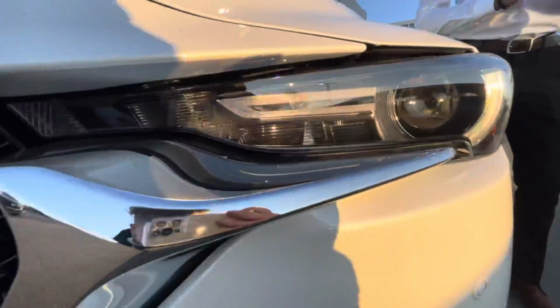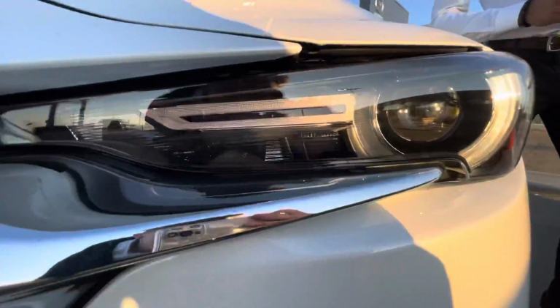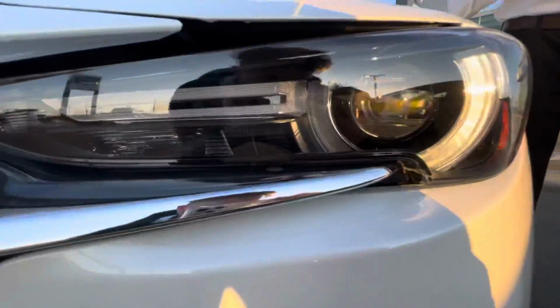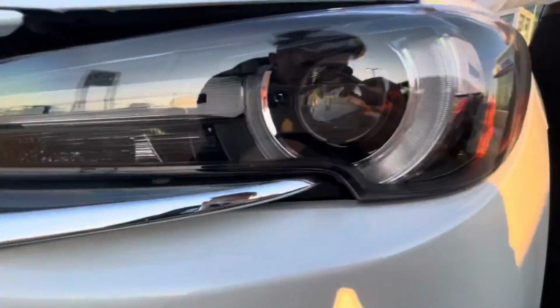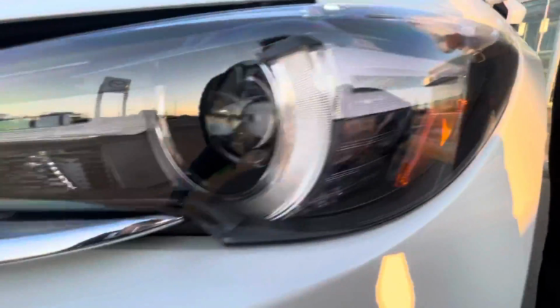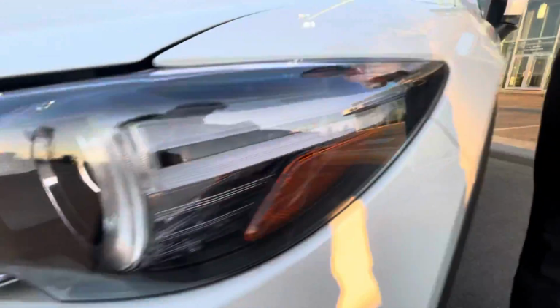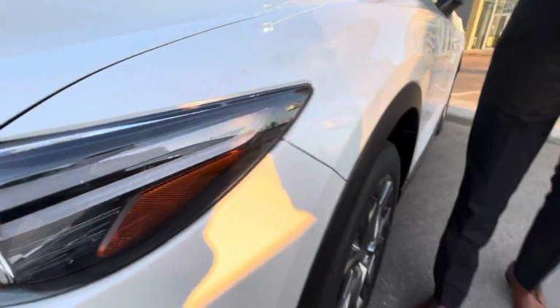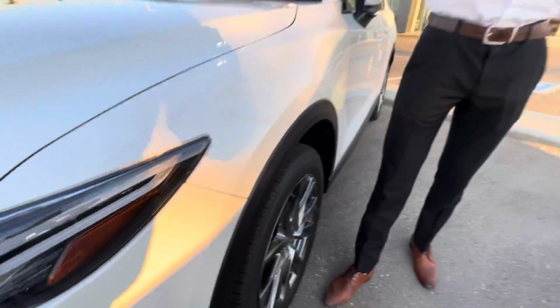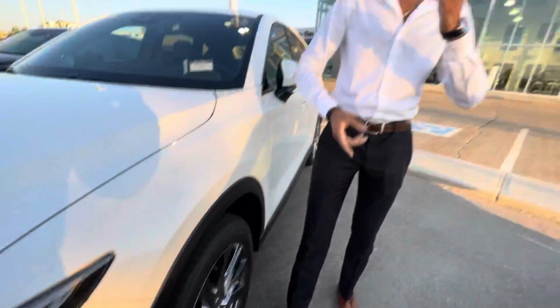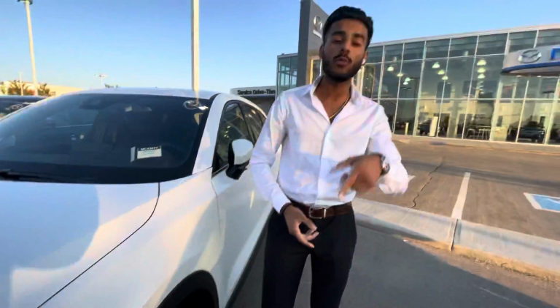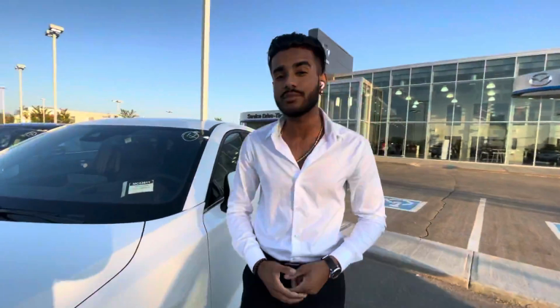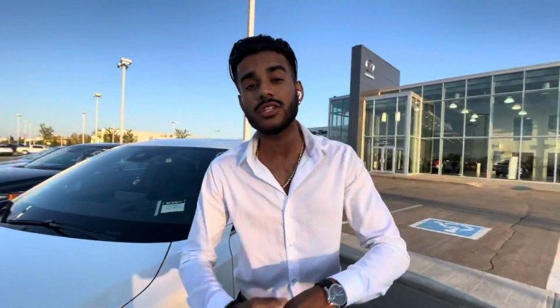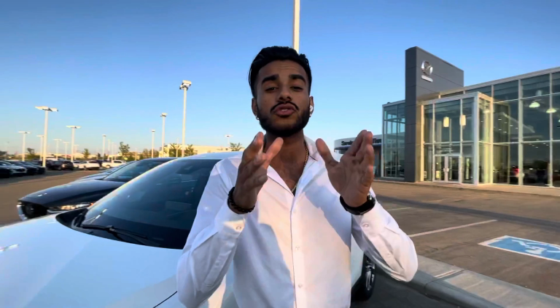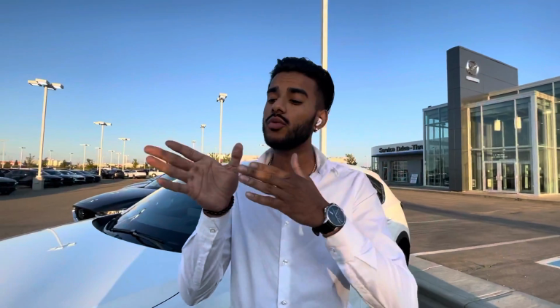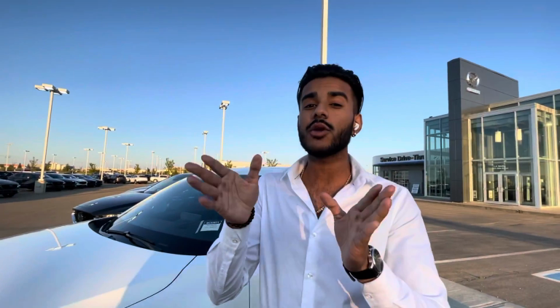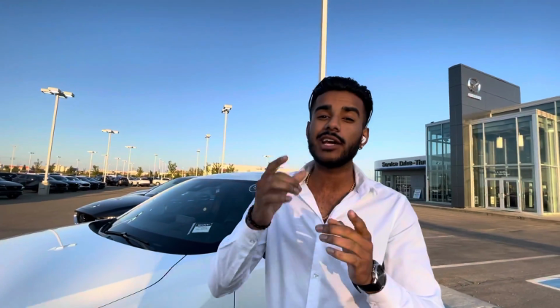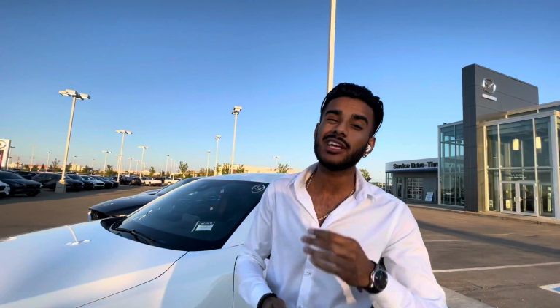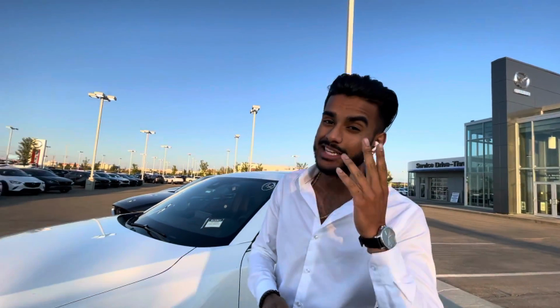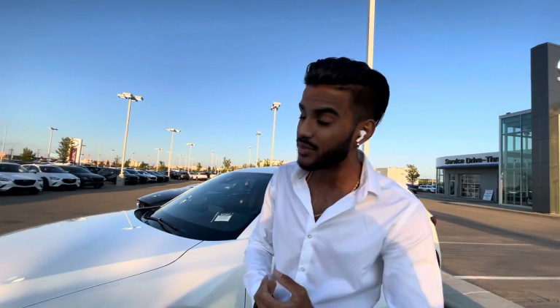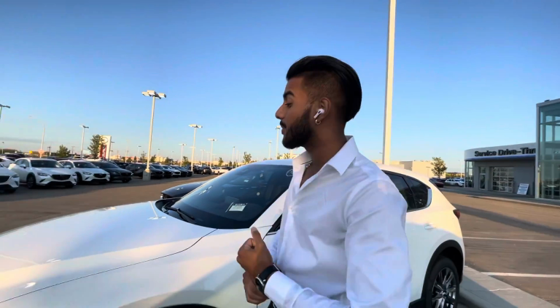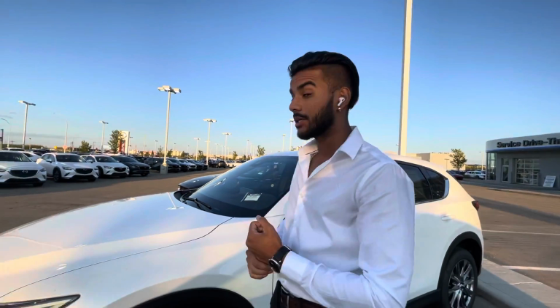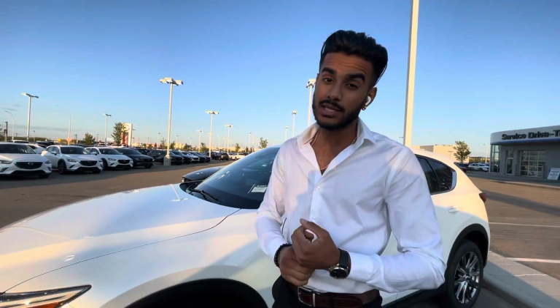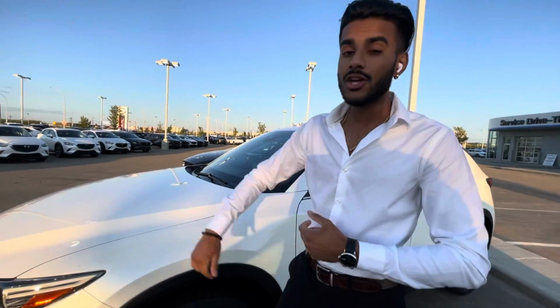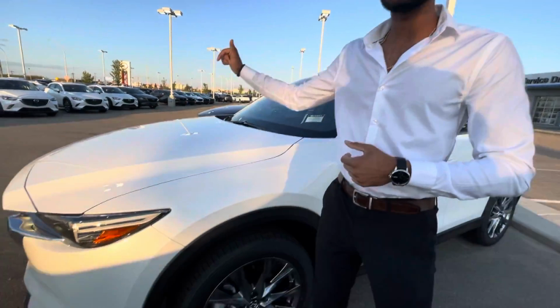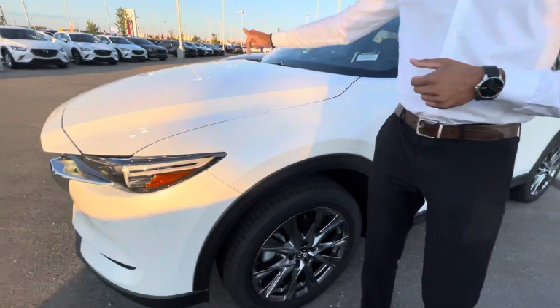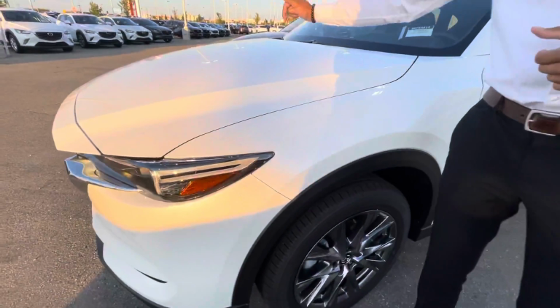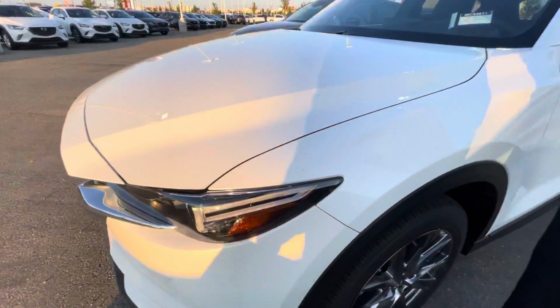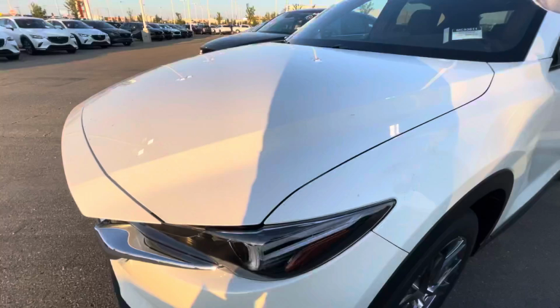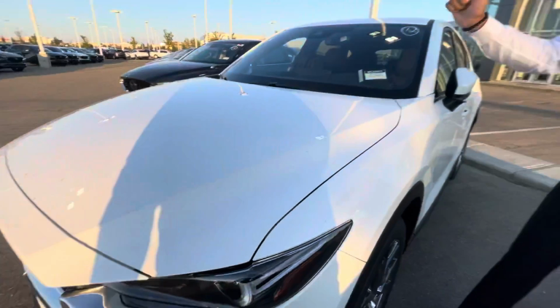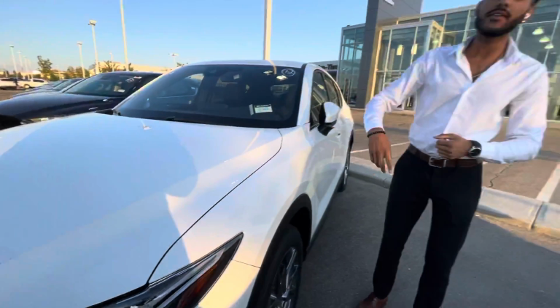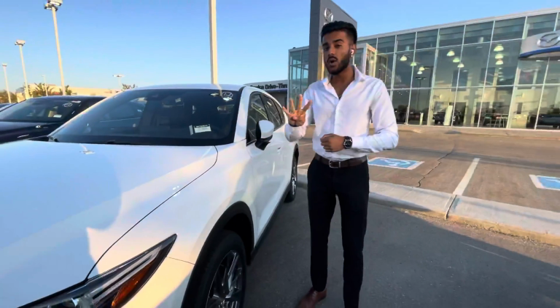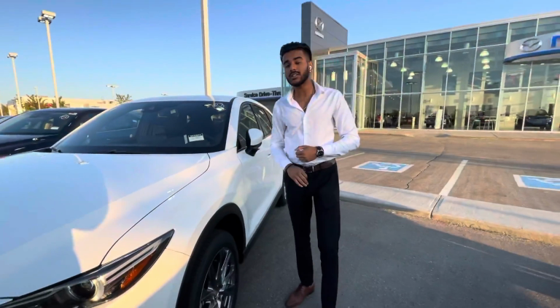What makes this baby so special is the headlights — you get wraparound LED headlights. These headlights are automatically going to adapt the high beam and low beam by themselves. They'll also turn with the steering wheel at night time, making them adaptive LED headlights.